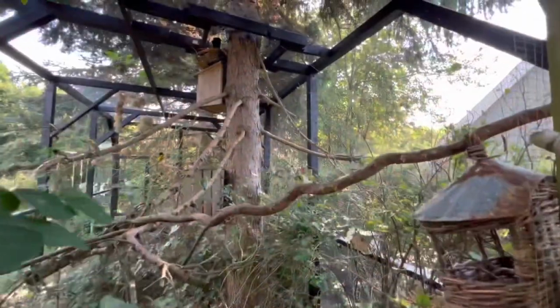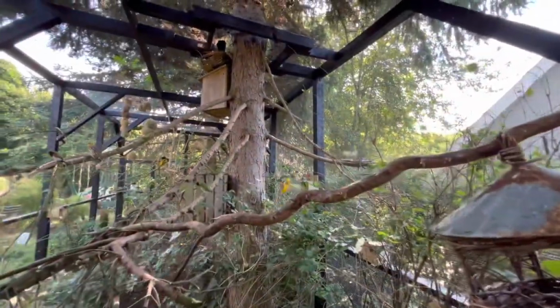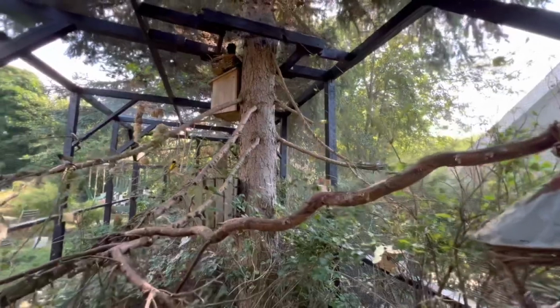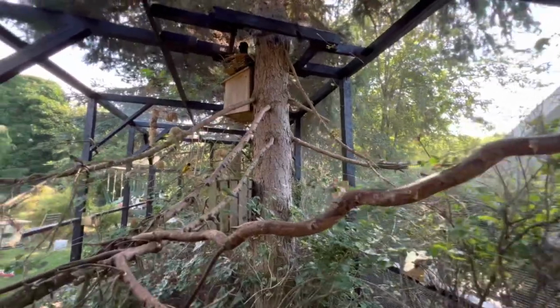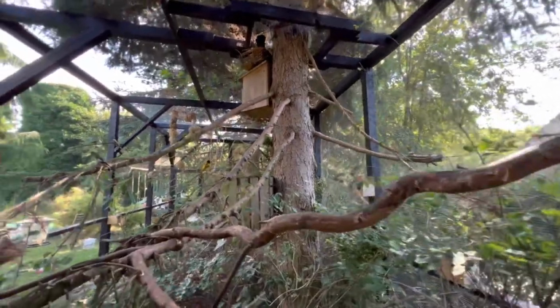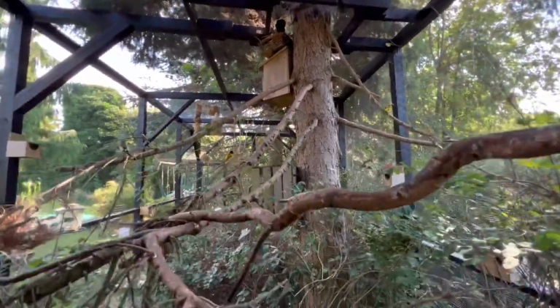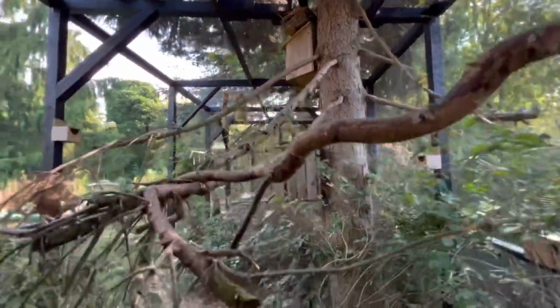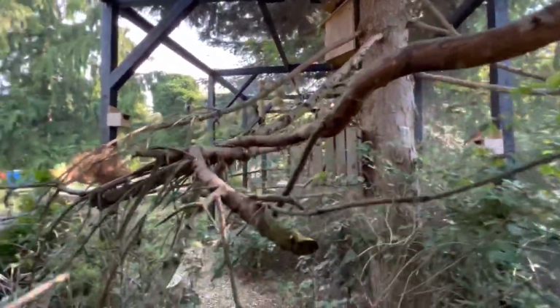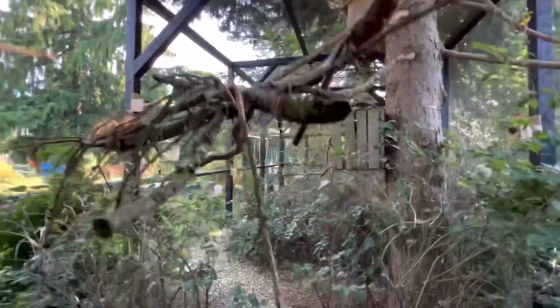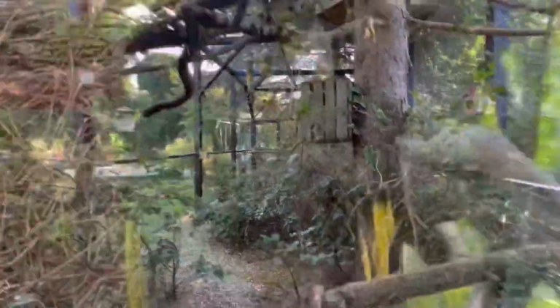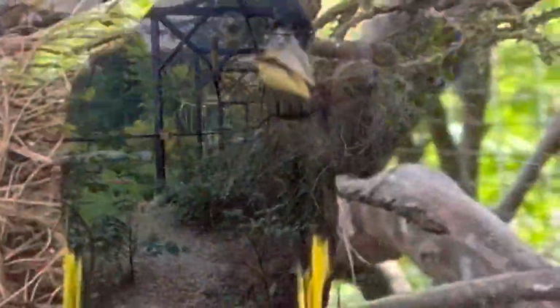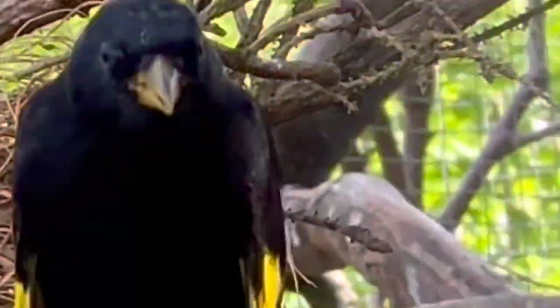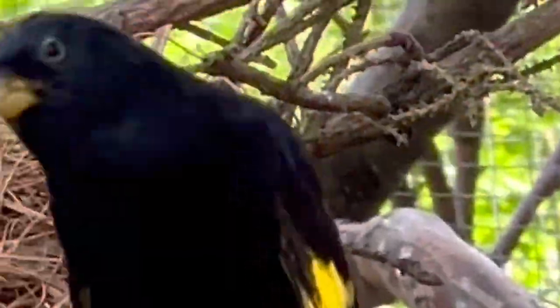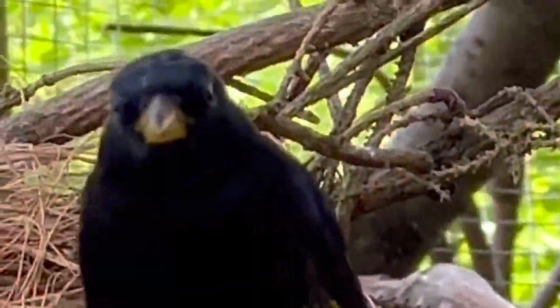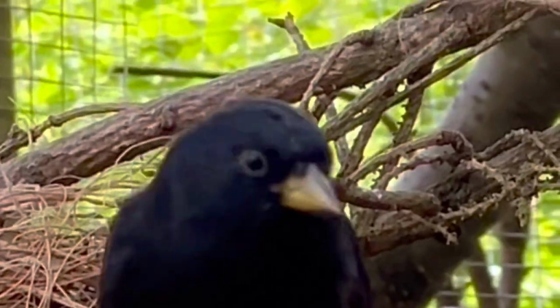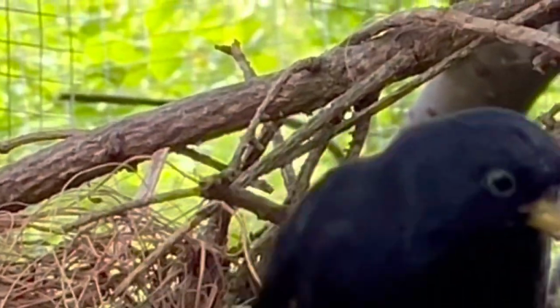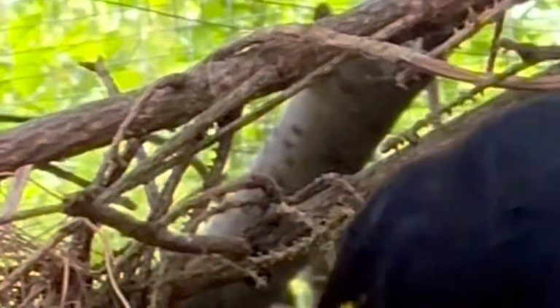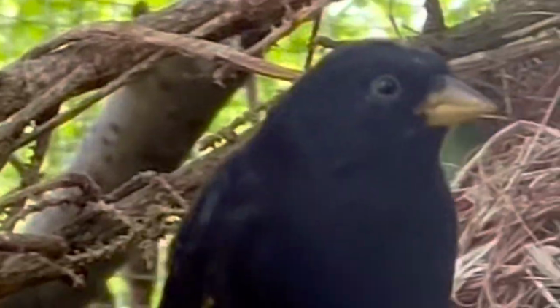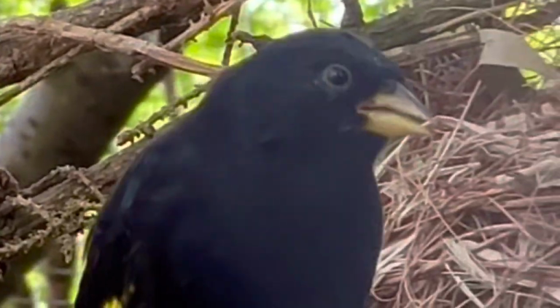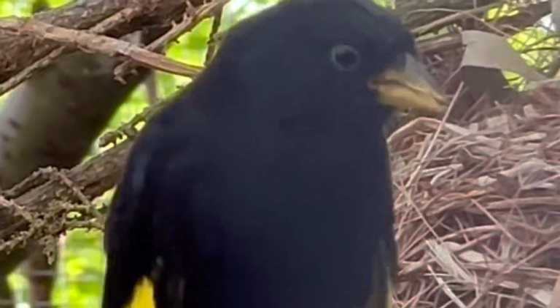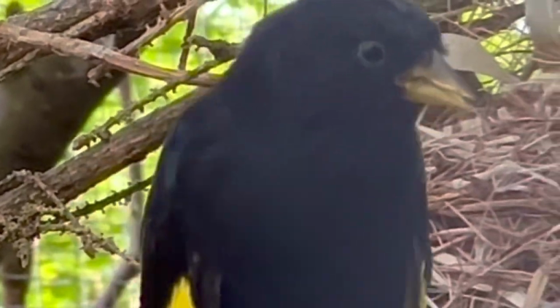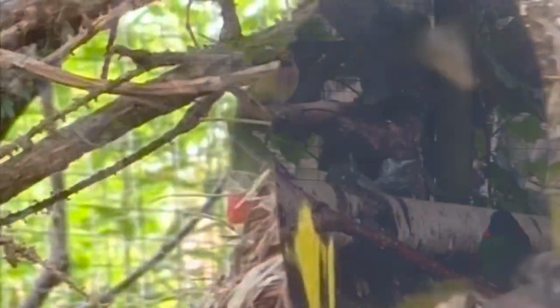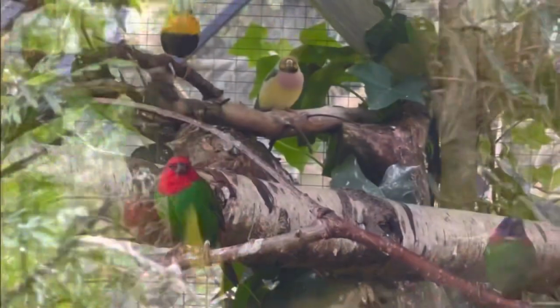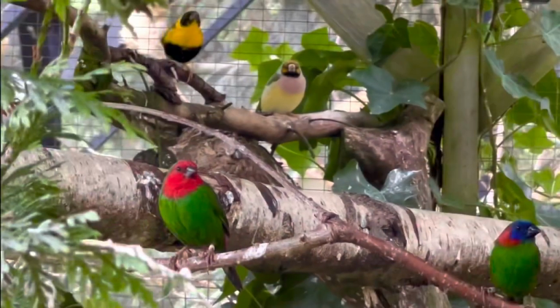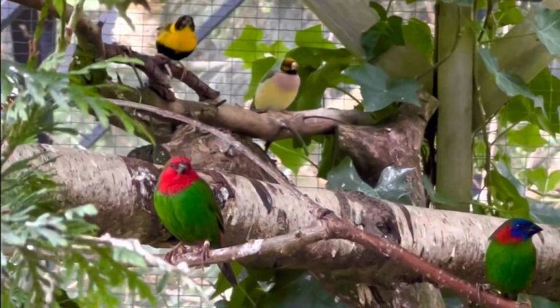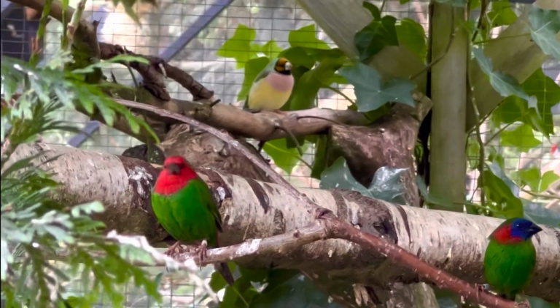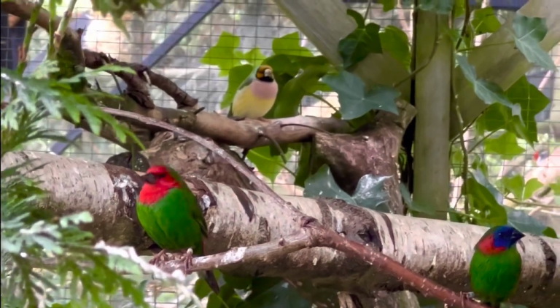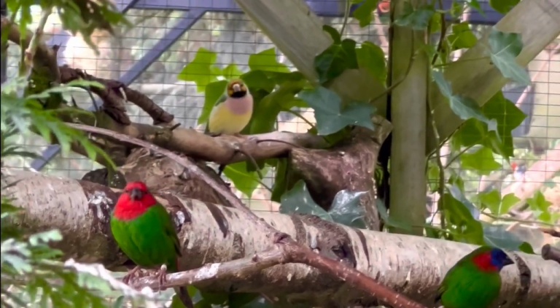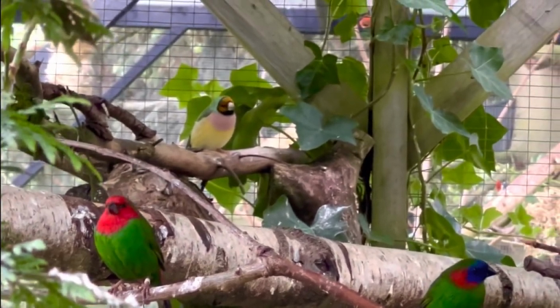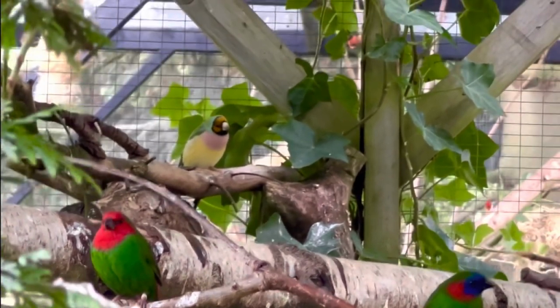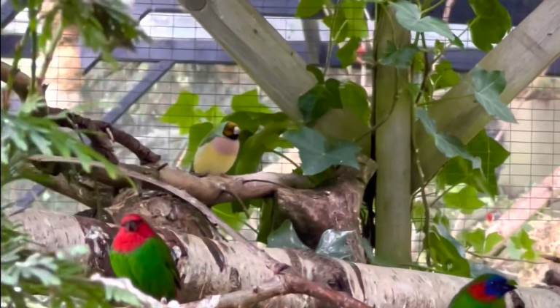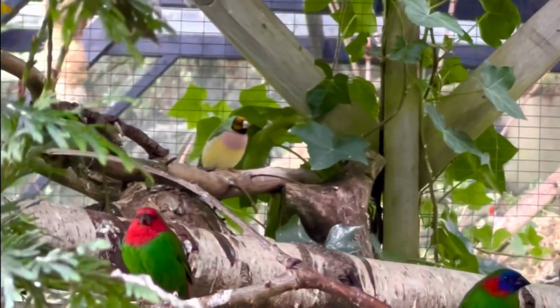Another first-time breed for me would be the Black Shamas, and luckily it seems they have chicks high above the ground at the moment. They keep going in and out and it seems they have been incubating for some weeks. So hopefully I will see chicks soon.